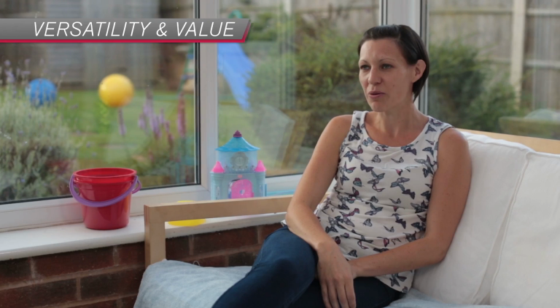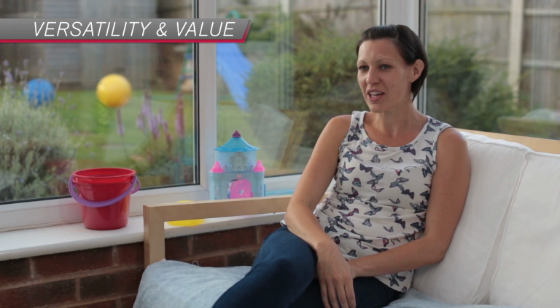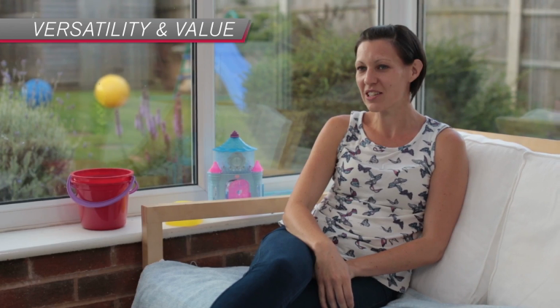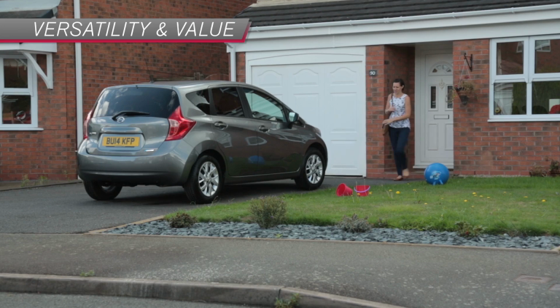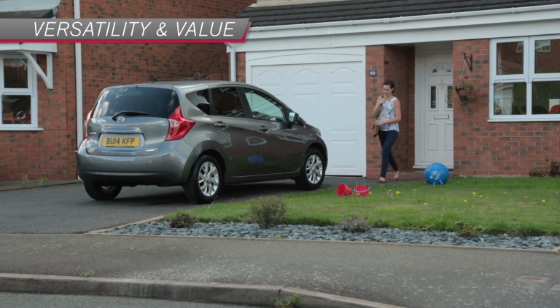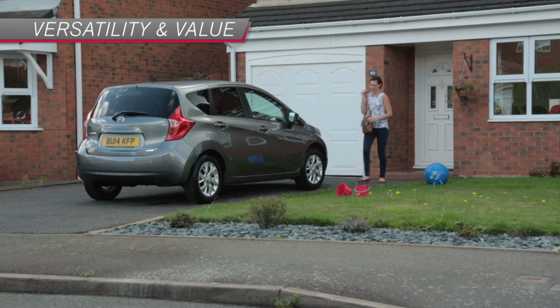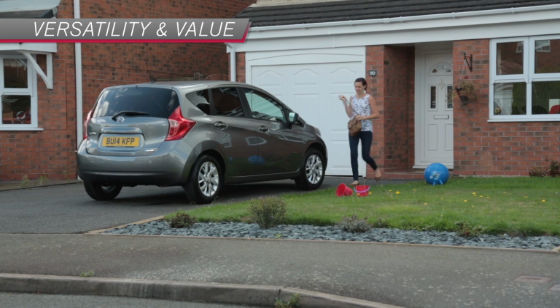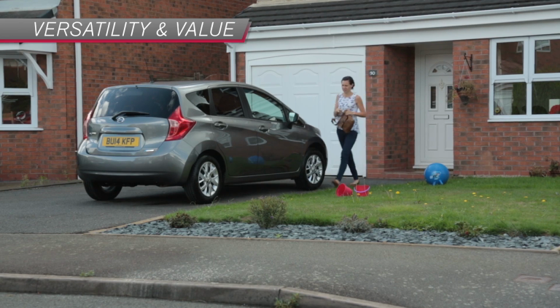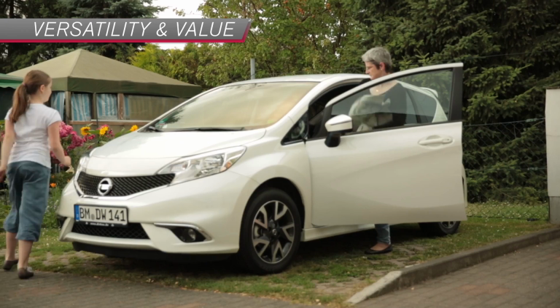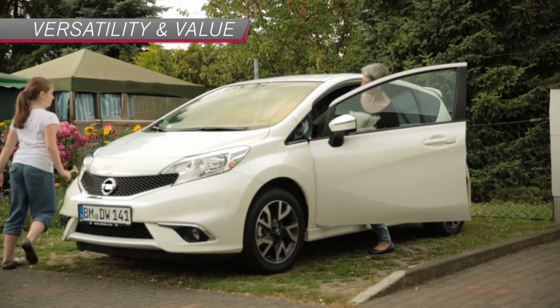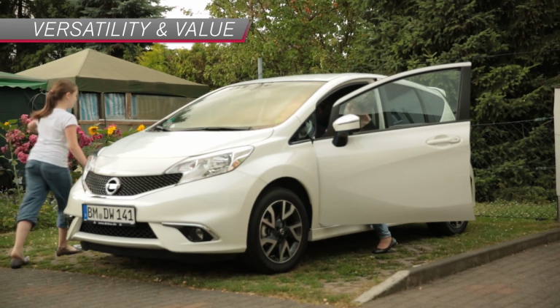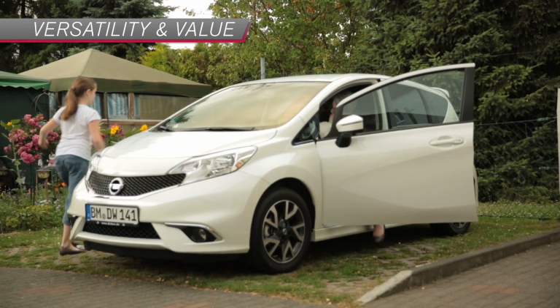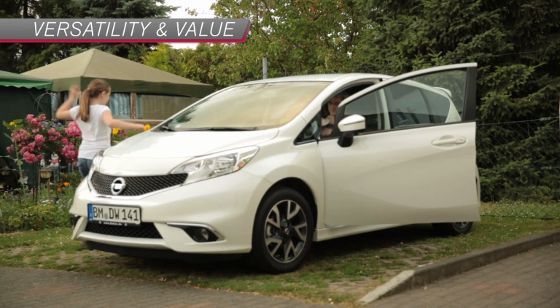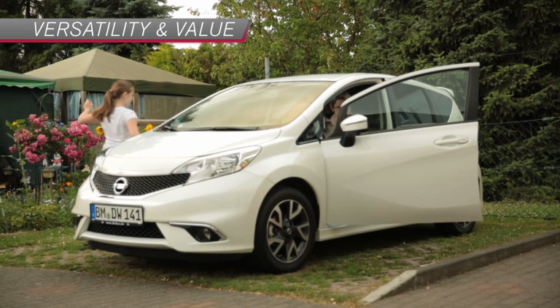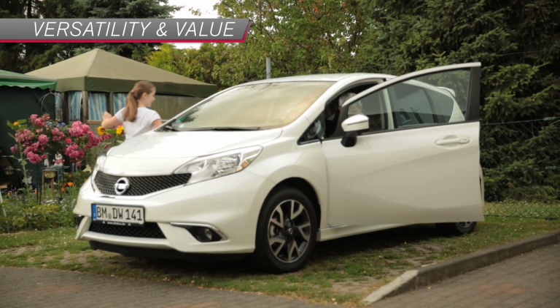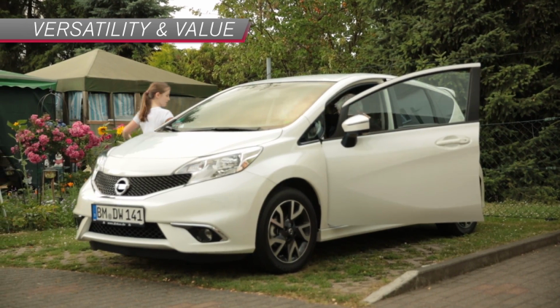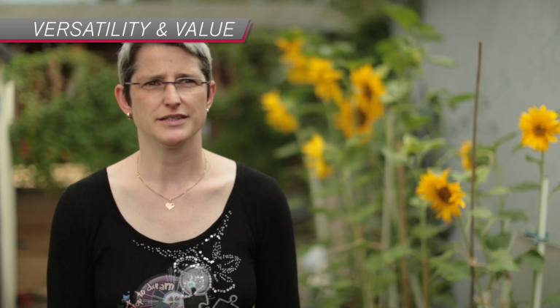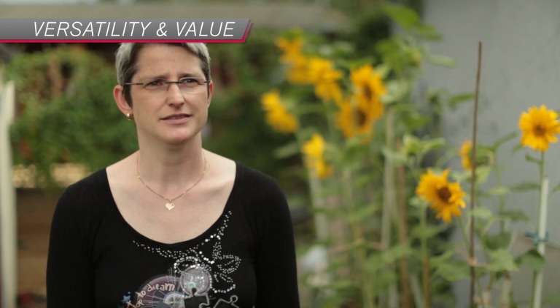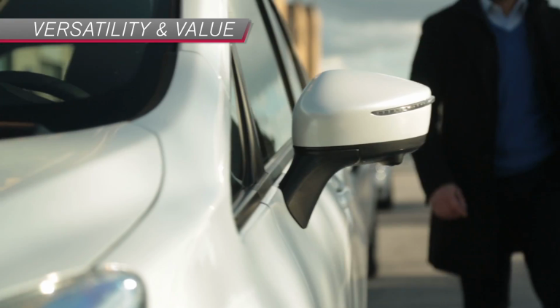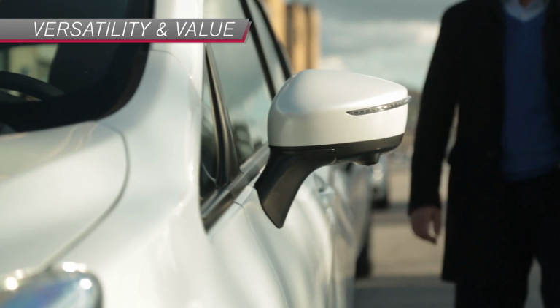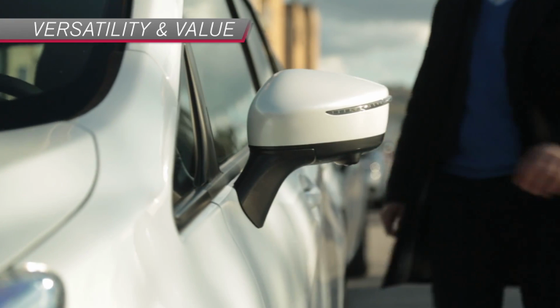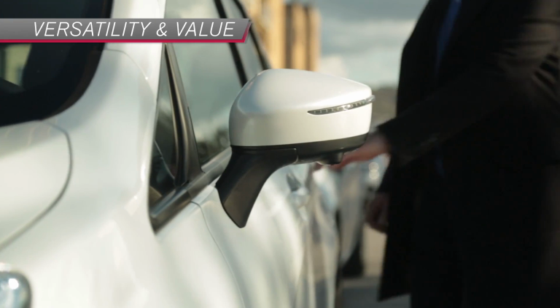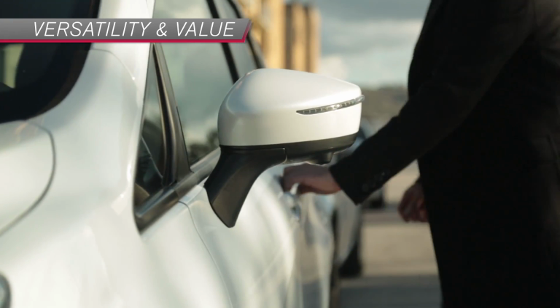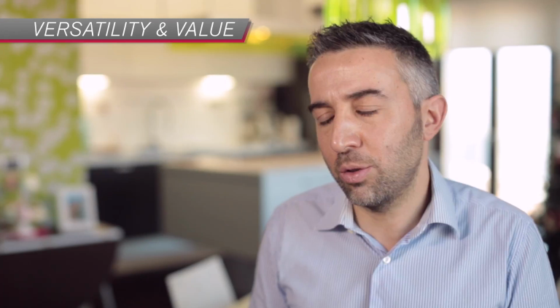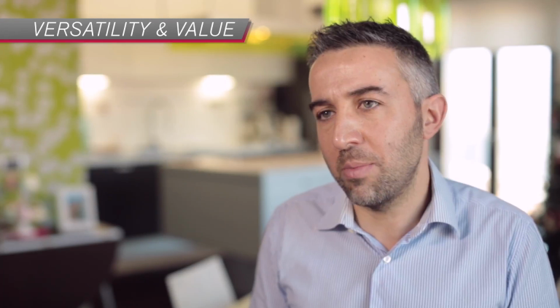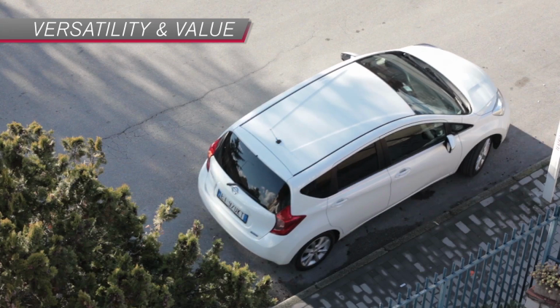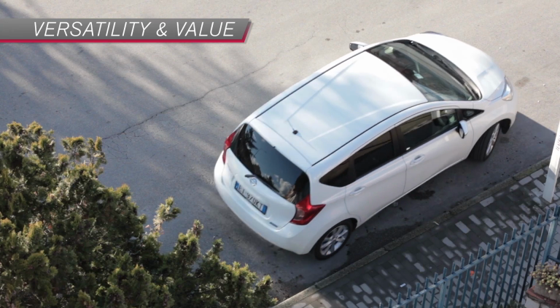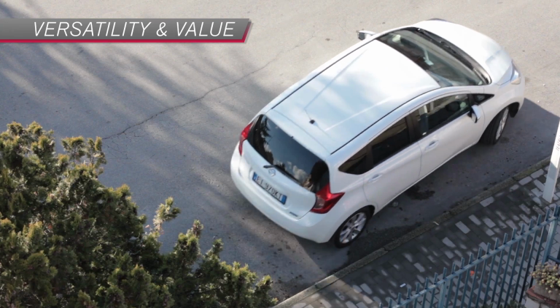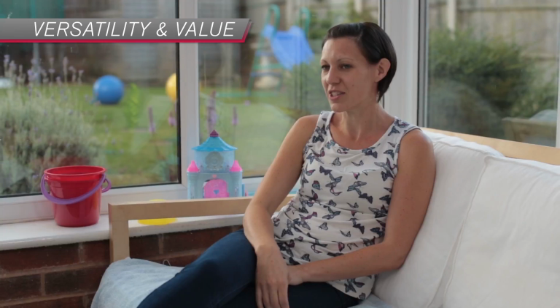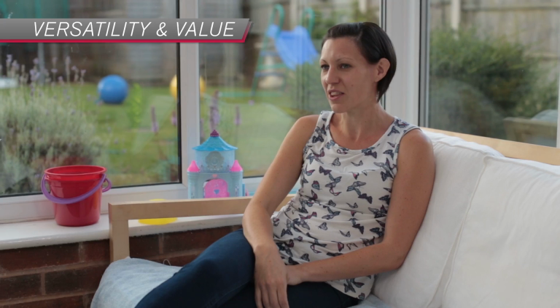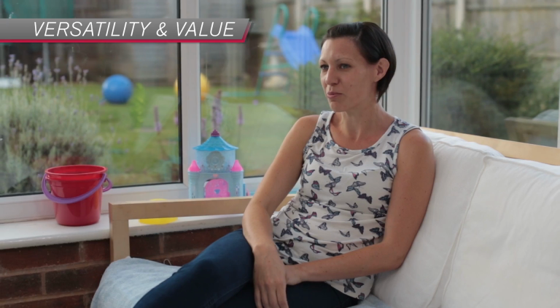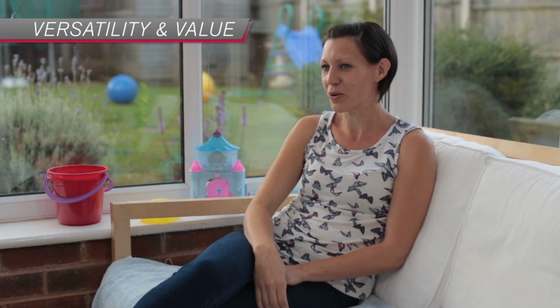We've had a Nissan Note for nearly six months. We've had the new Note for three months. We've had the new Note for about four or six months. It's the first Nissan that we've bought.